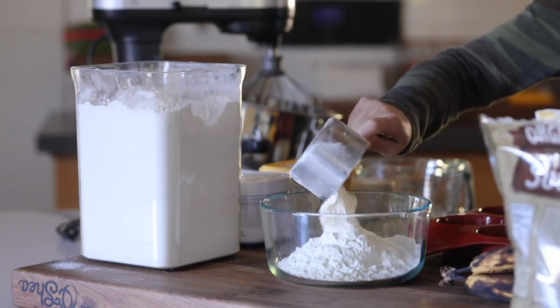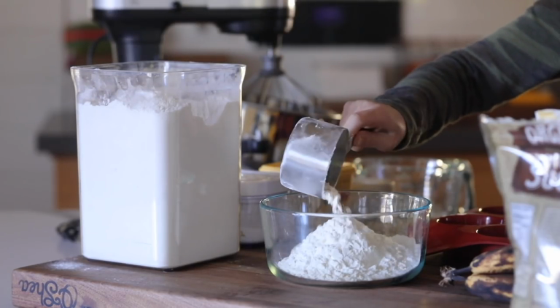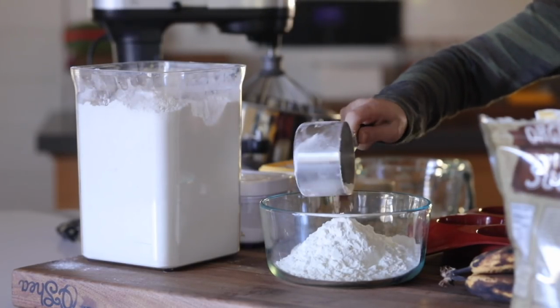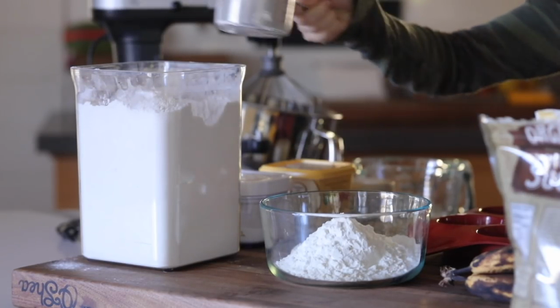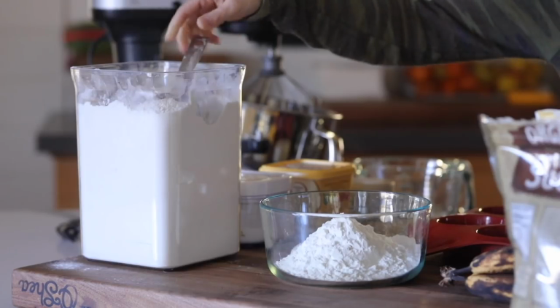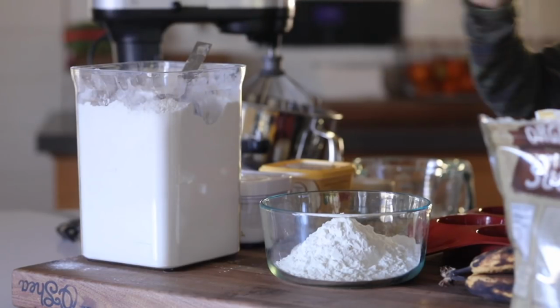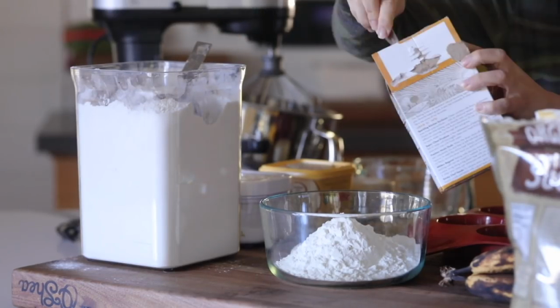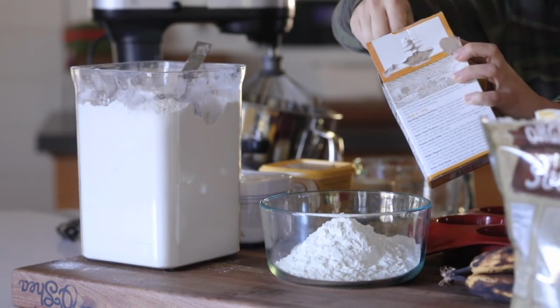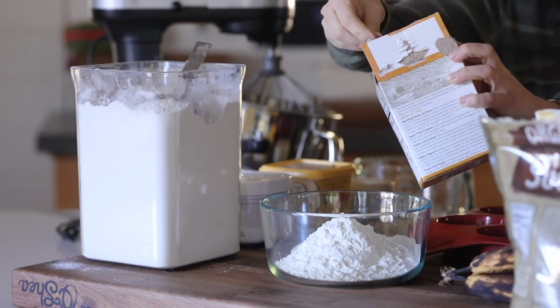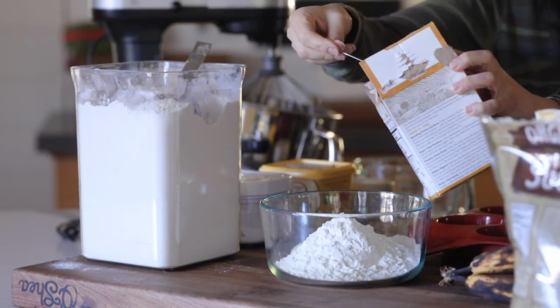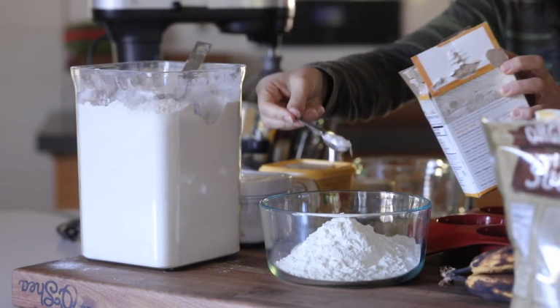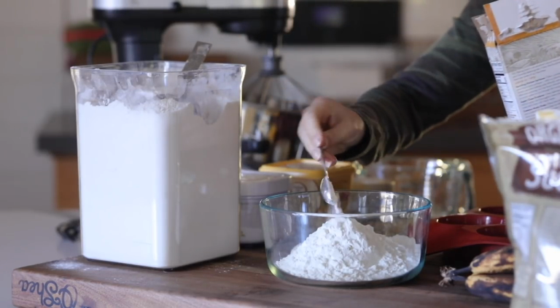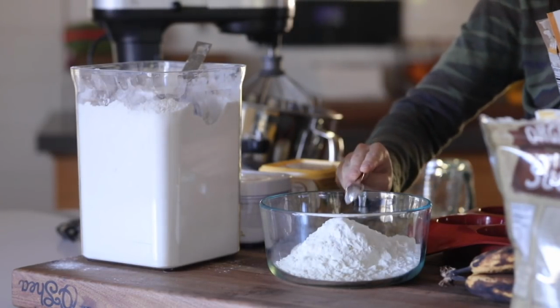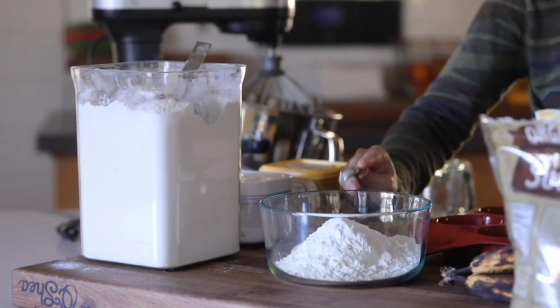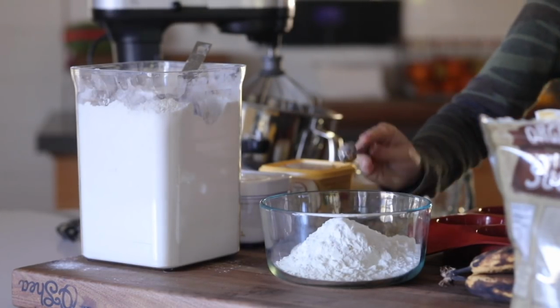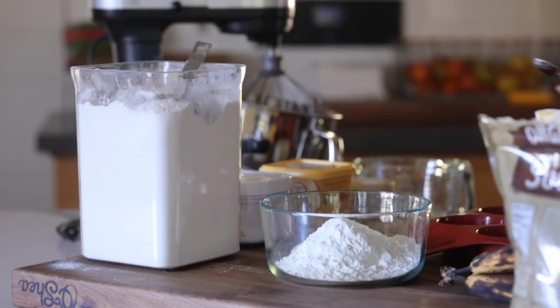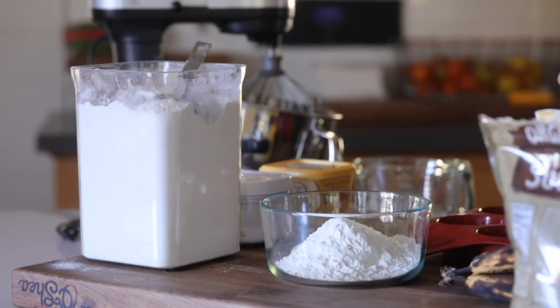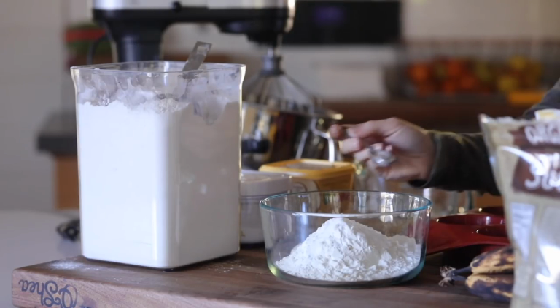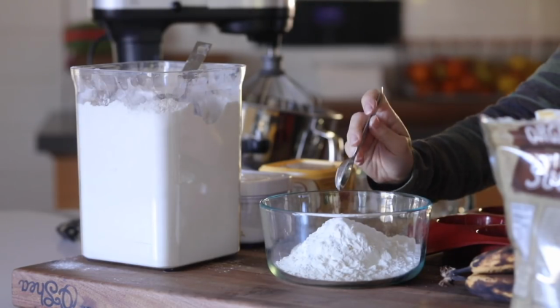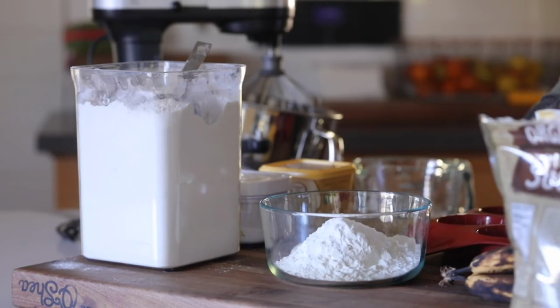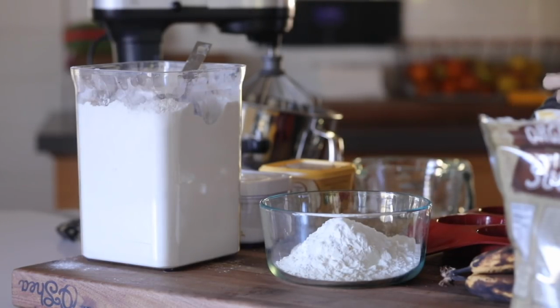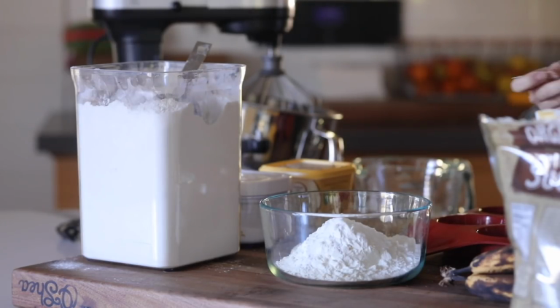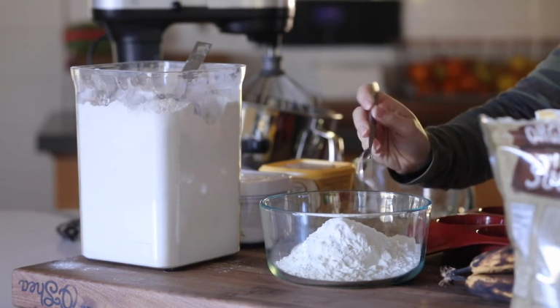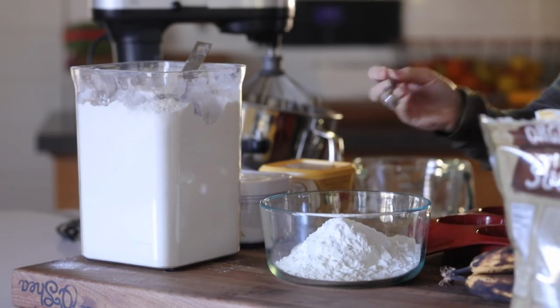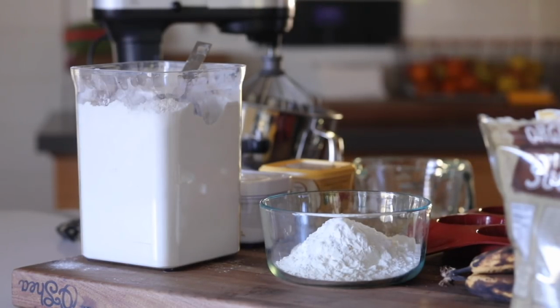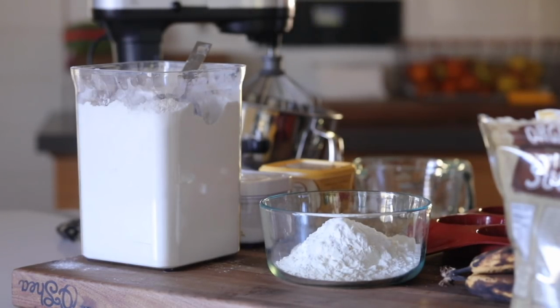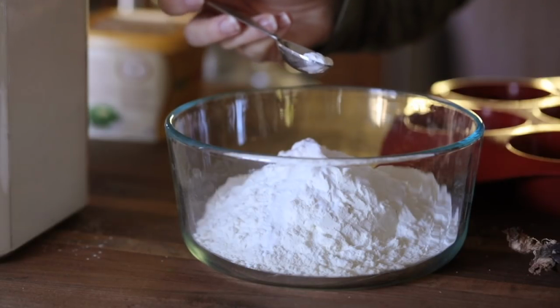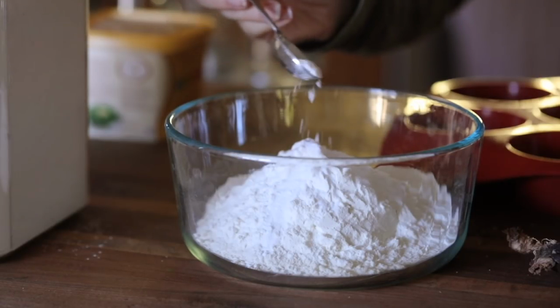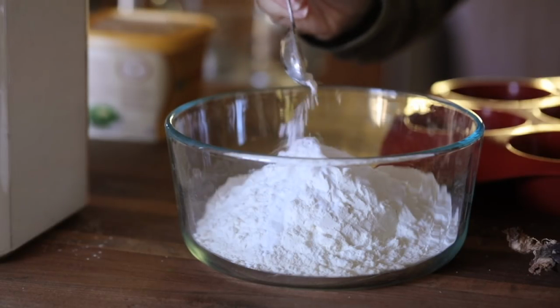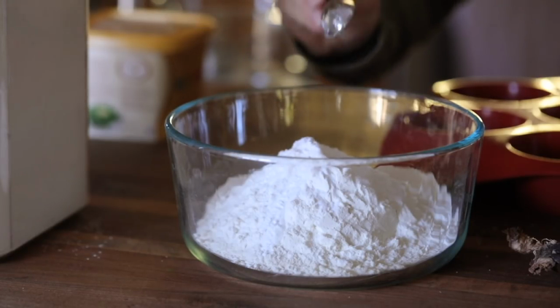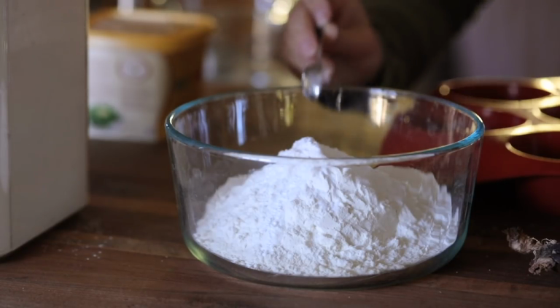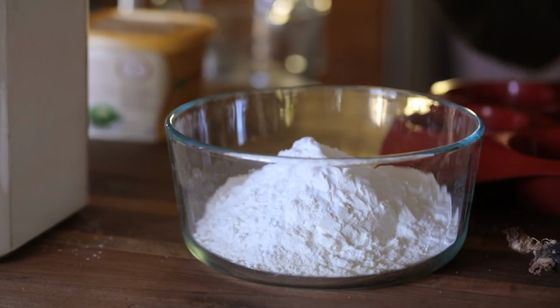I definitely wanted to share it on my channel because I think it's really really good and I think if you try it you're gonna like it. You can make it with or without the chocolate chips, but with the chocolate chips it's really really good. I'm starting with dry ingredients.